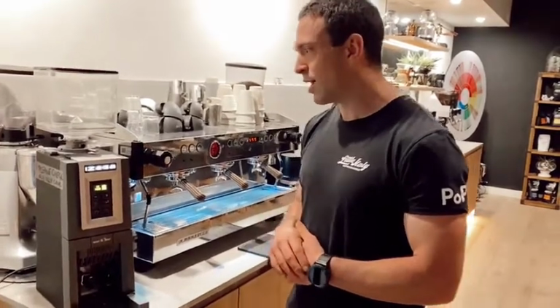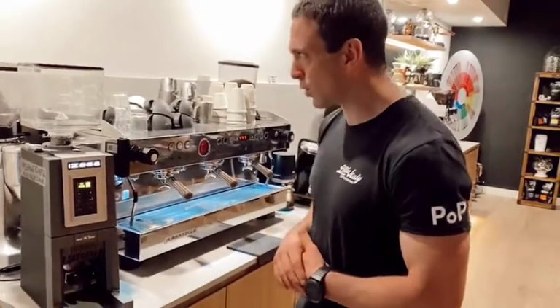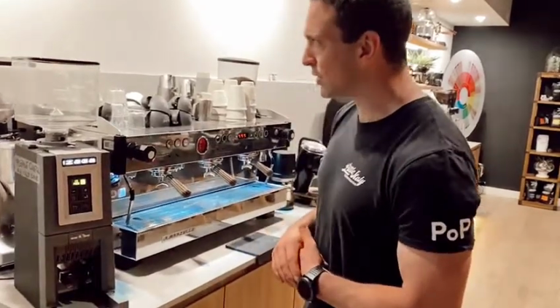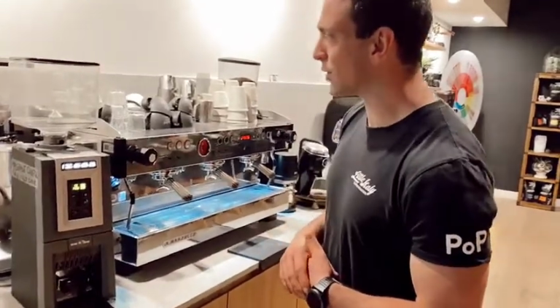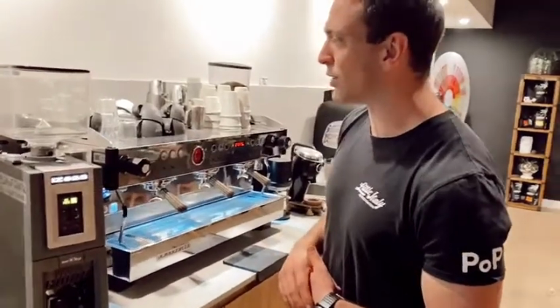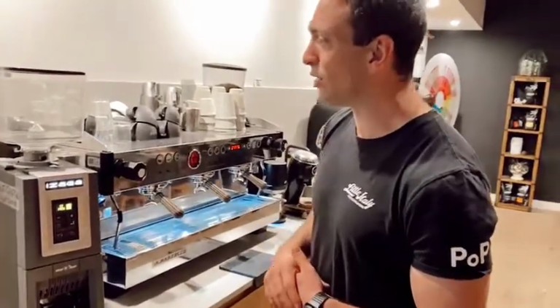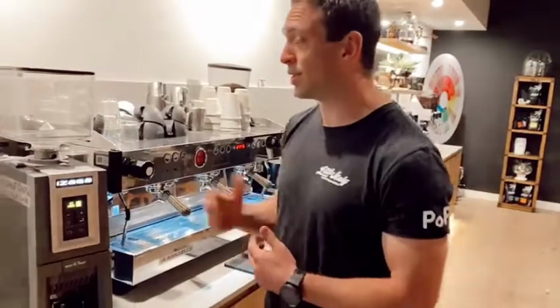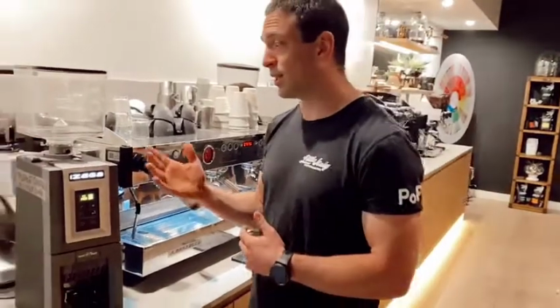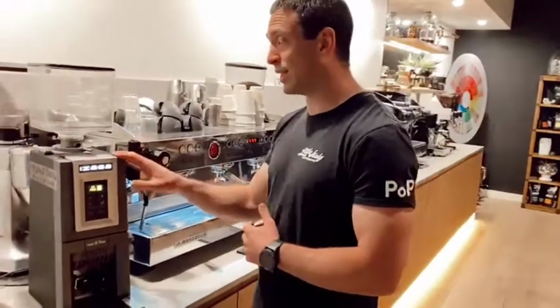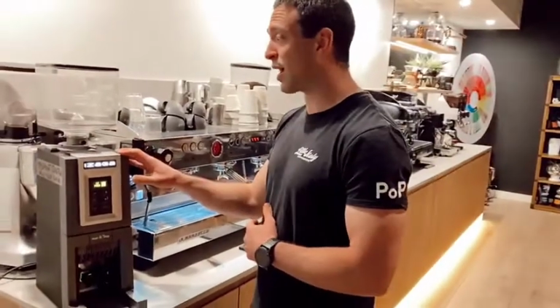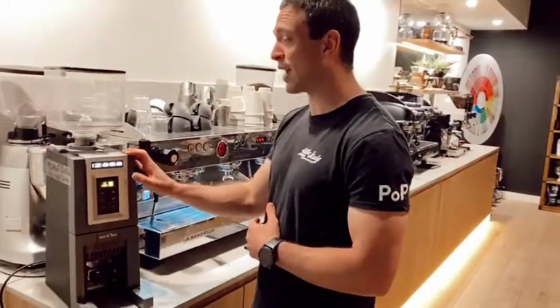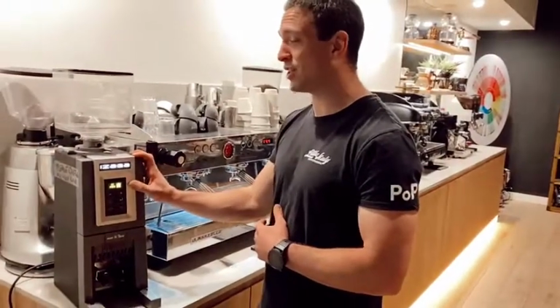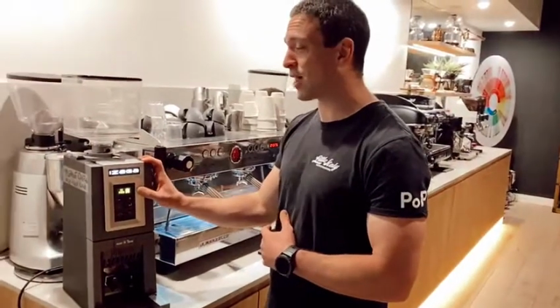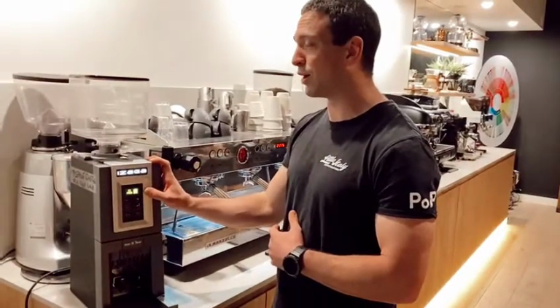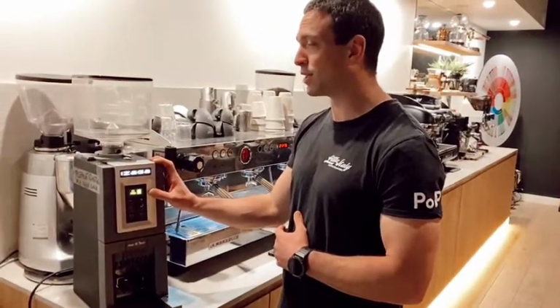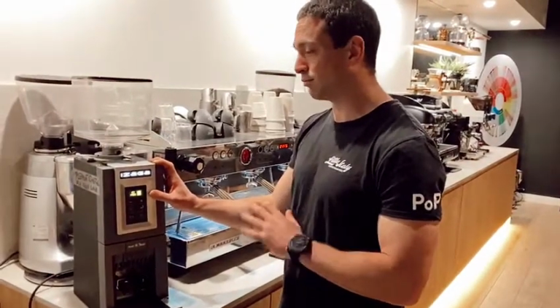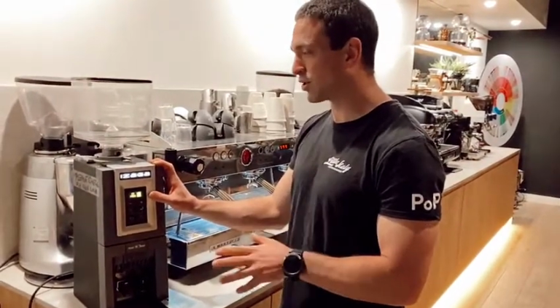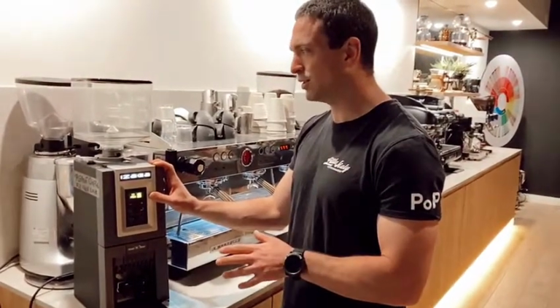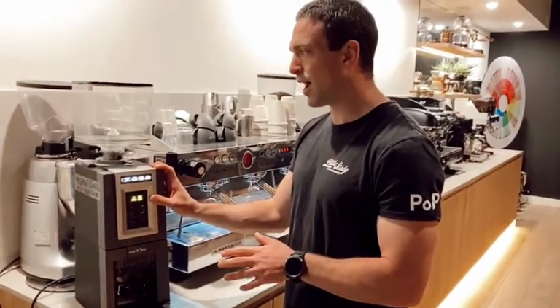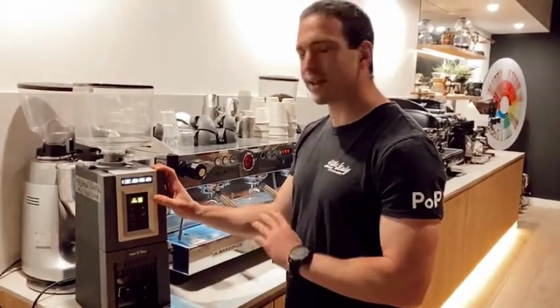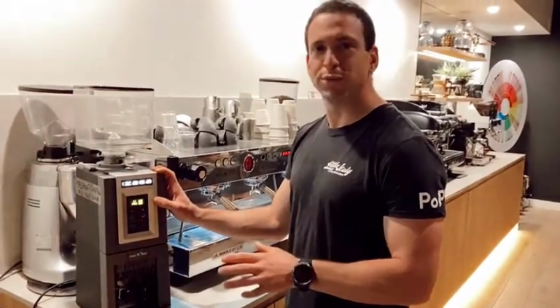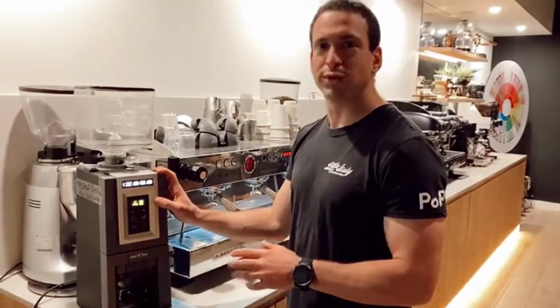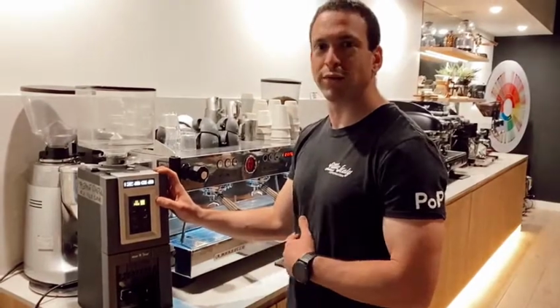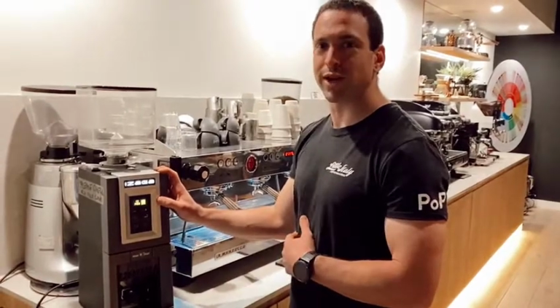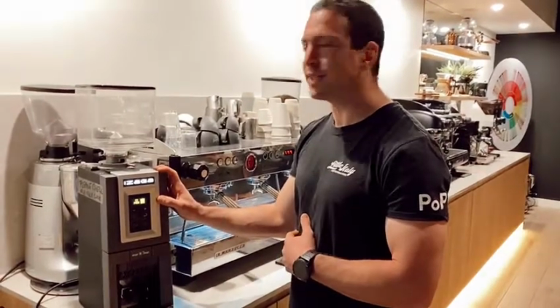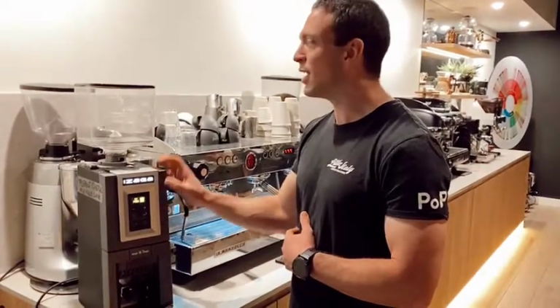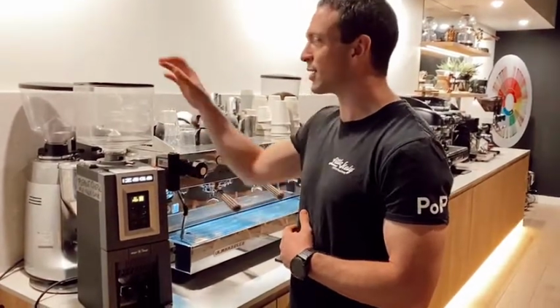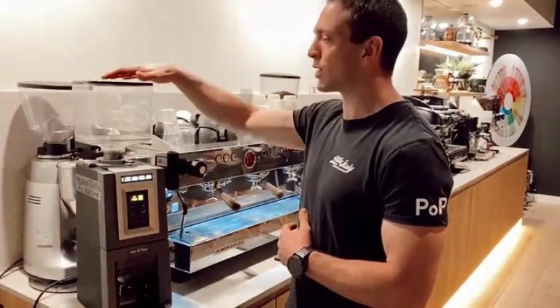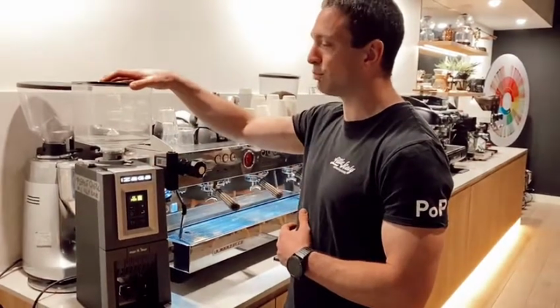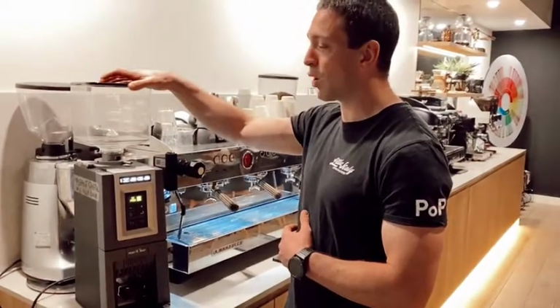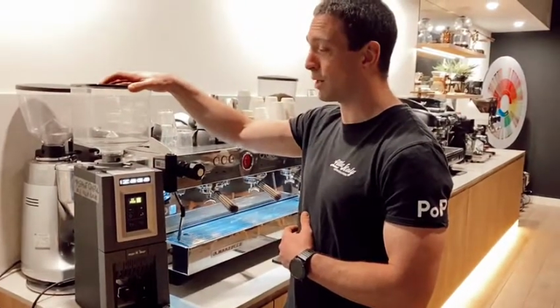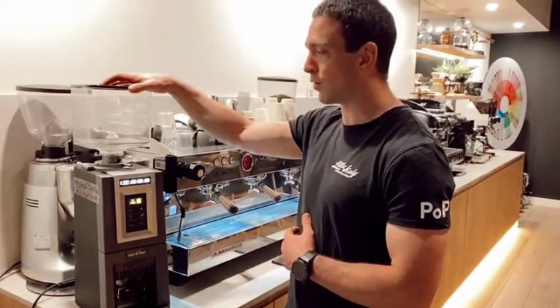One of the reasons I love this grinder so much is the fact that it actually does have a pre-grind function, and I find that super useful in high-volume cafes — it's something we'll touch on a bit later on.